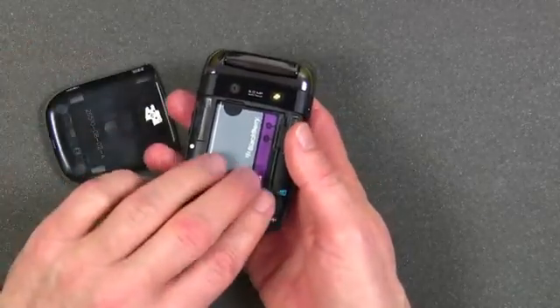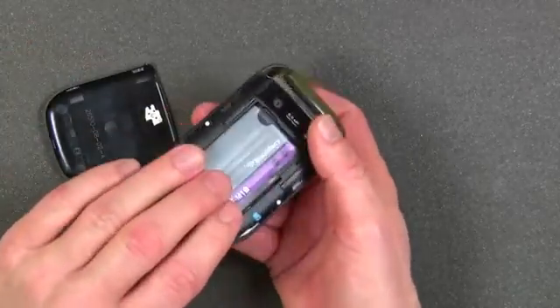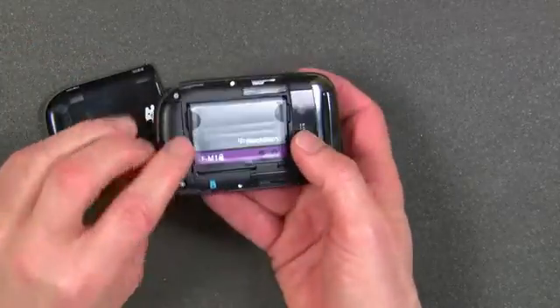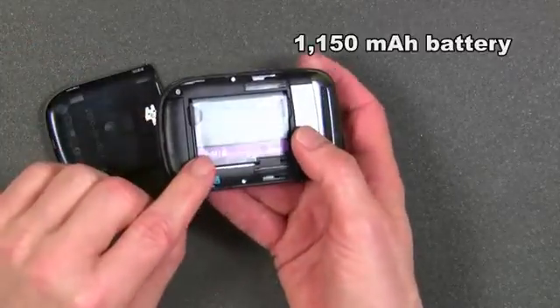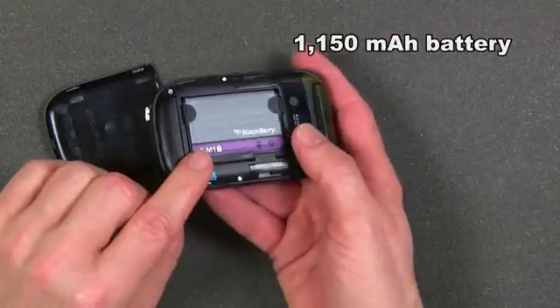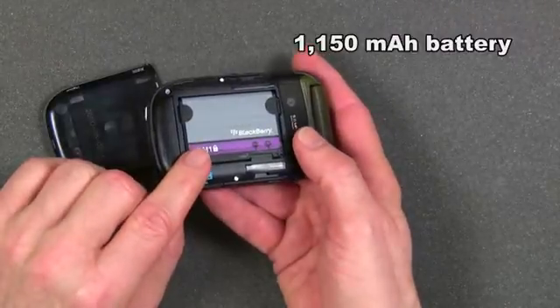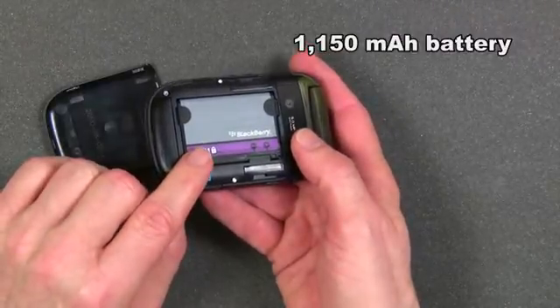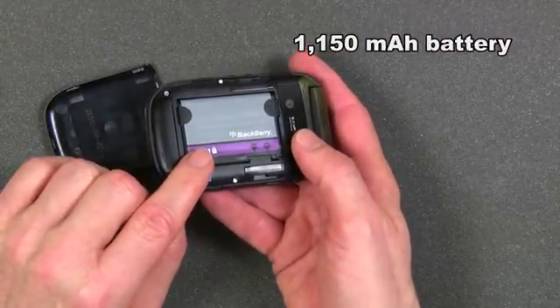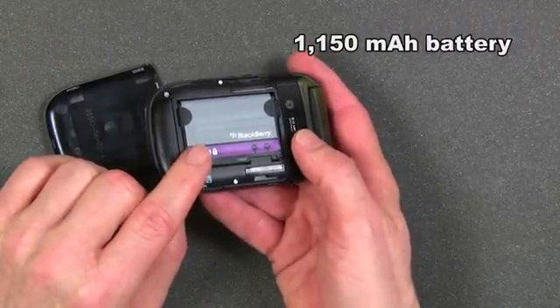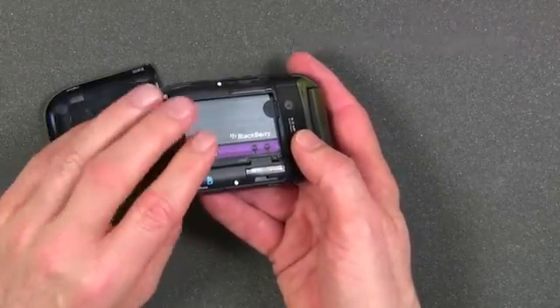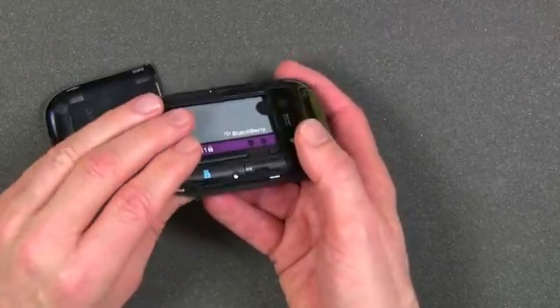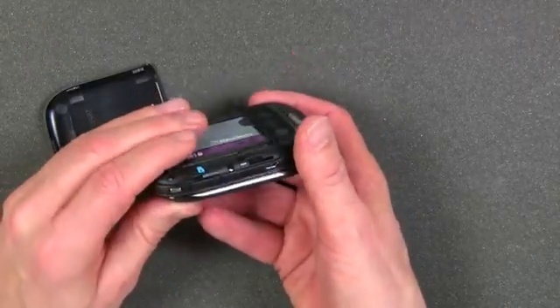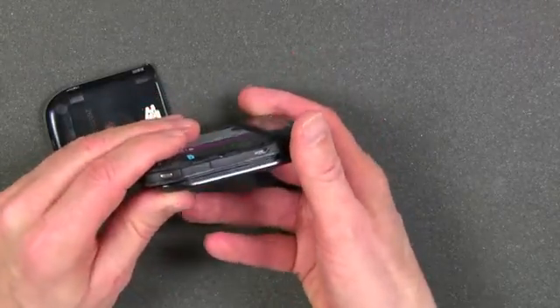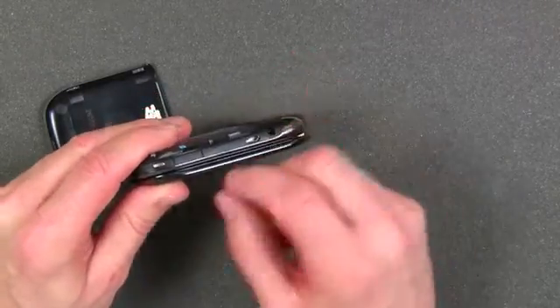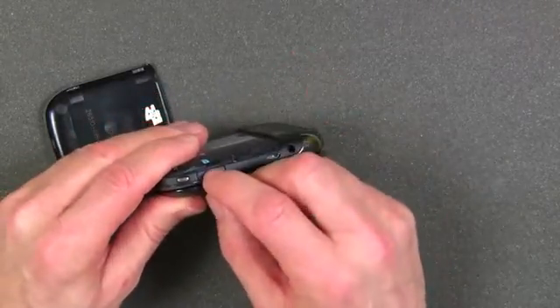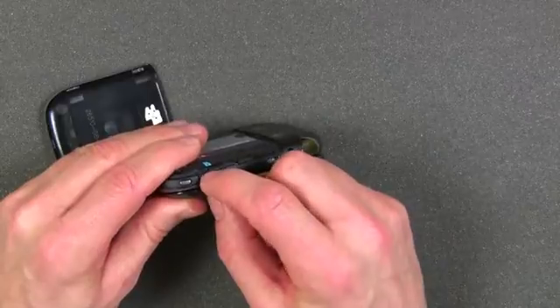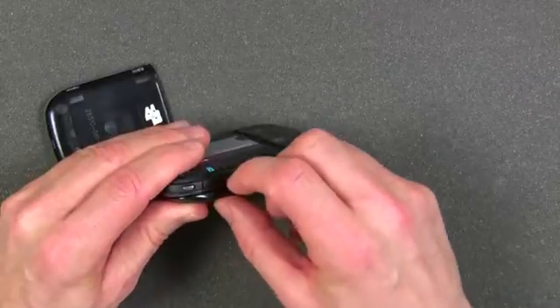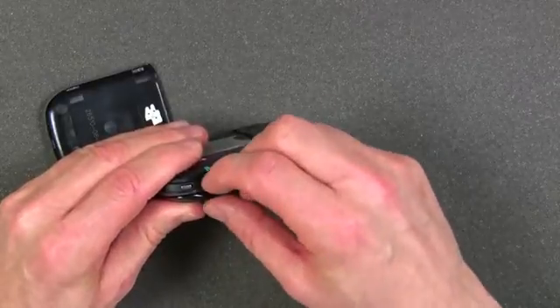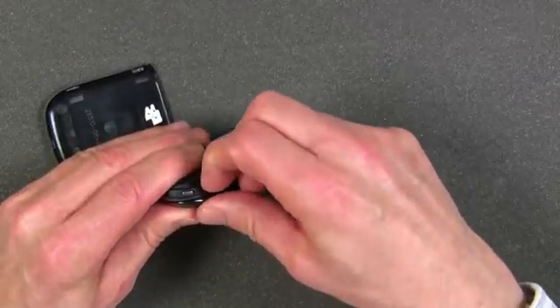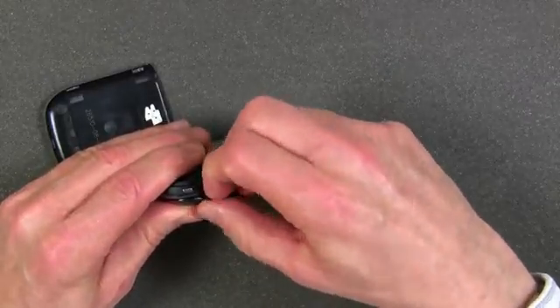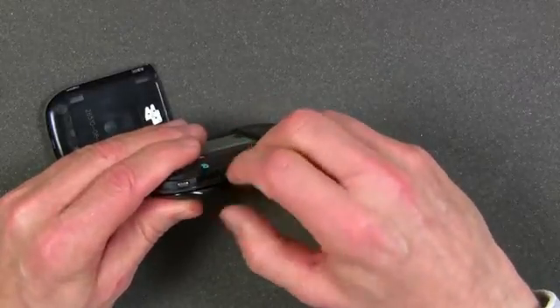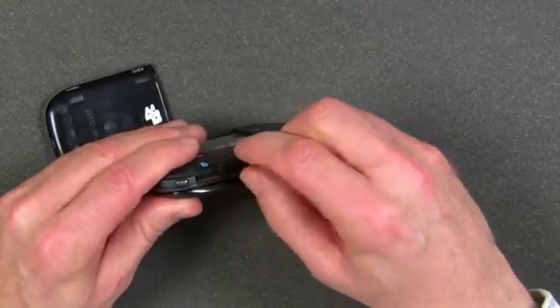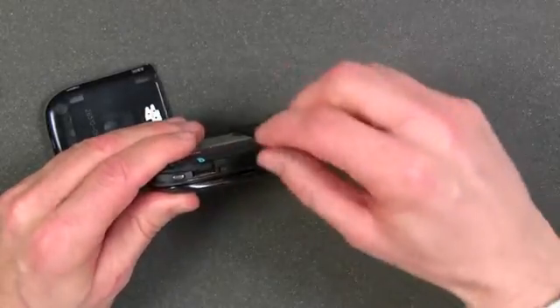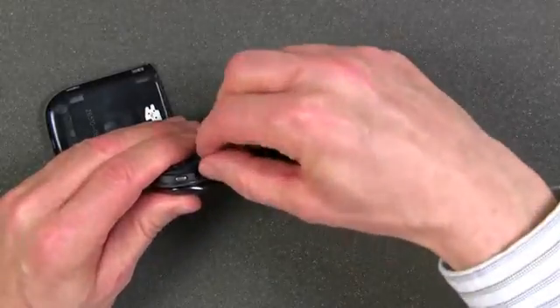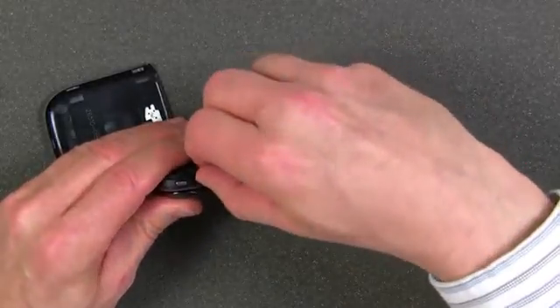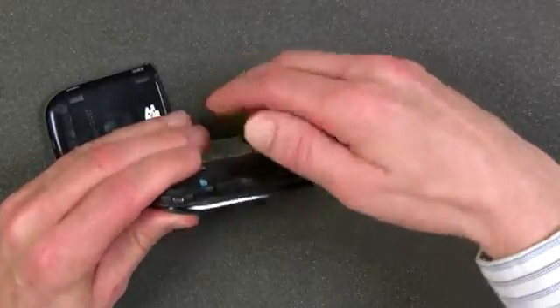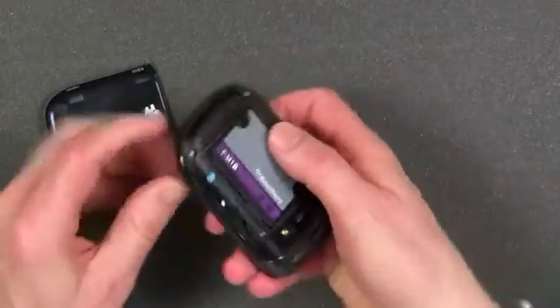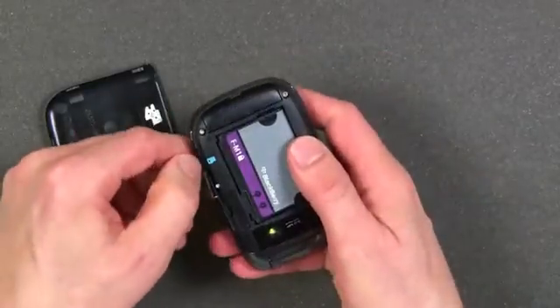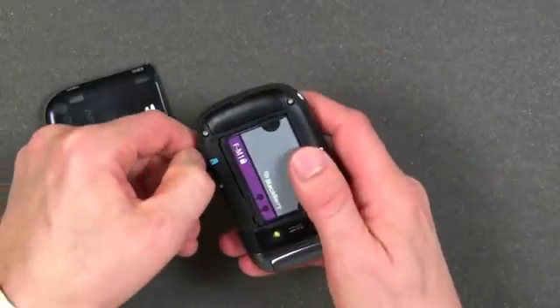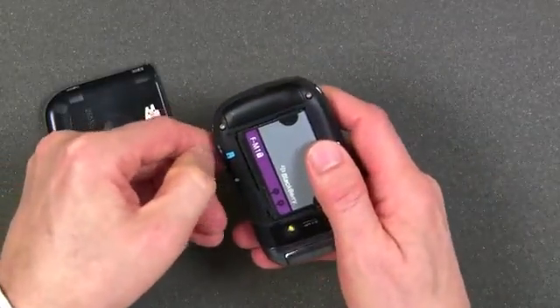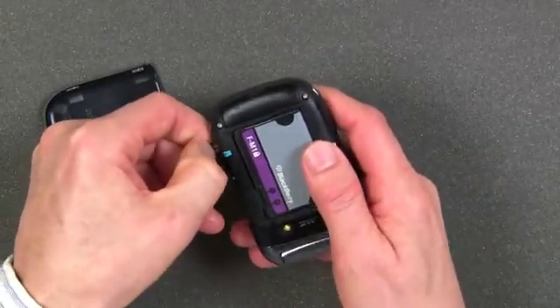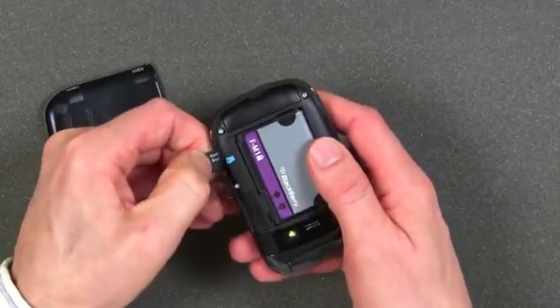Underneath the cover is a 1,150 mAh battery, and this is the cover under which the micro SD card is. So you pop it off and then use a fingernail to remove the micro SD card.